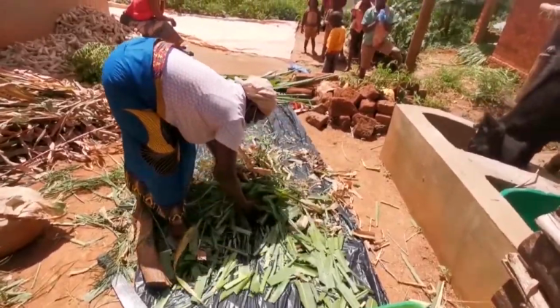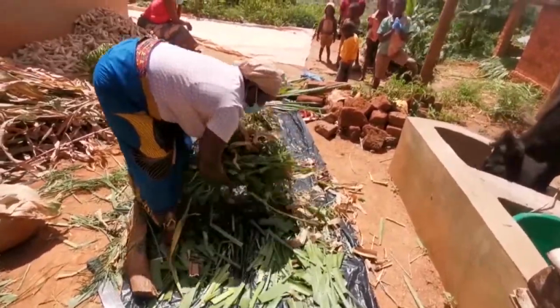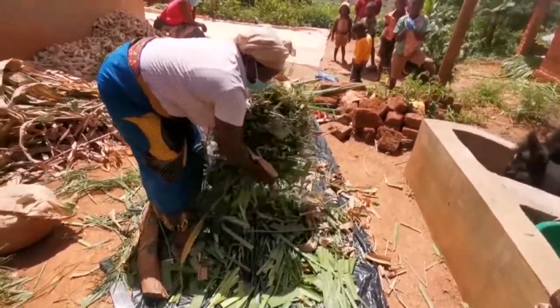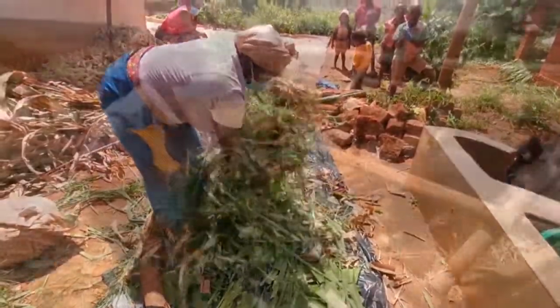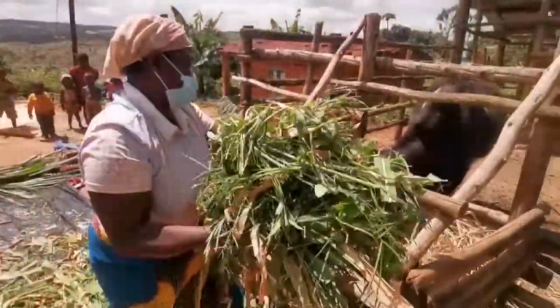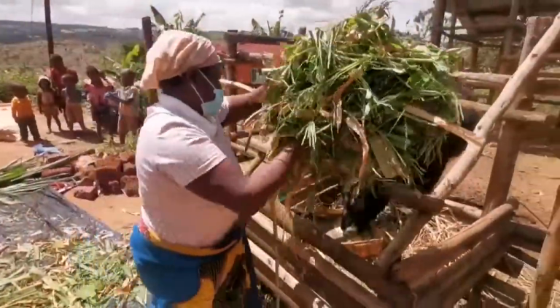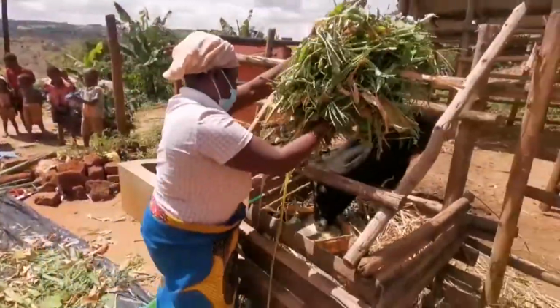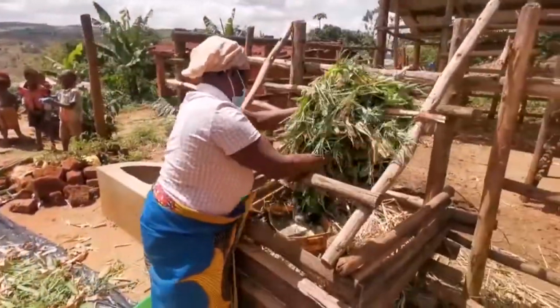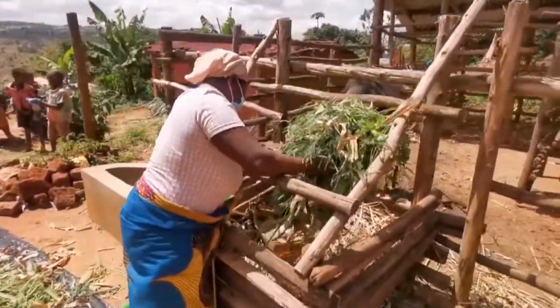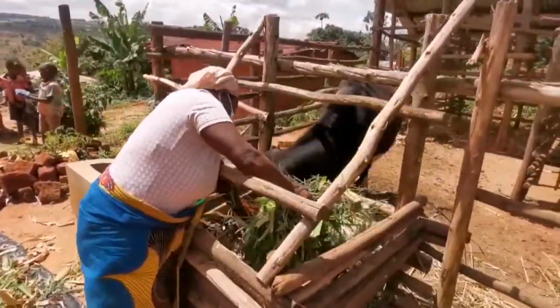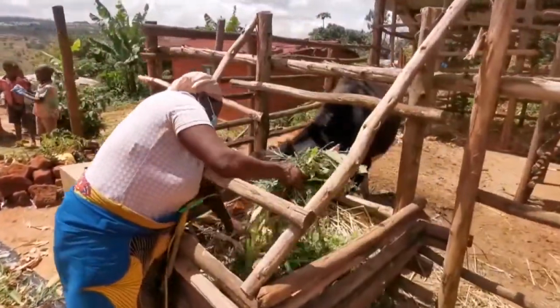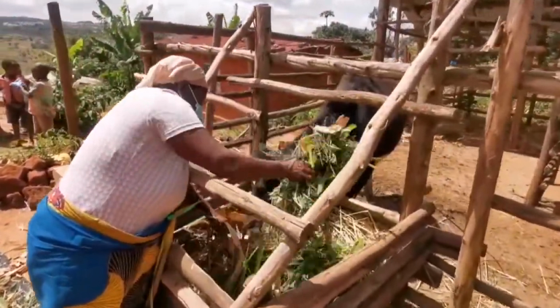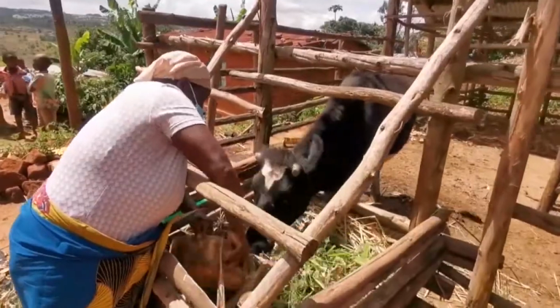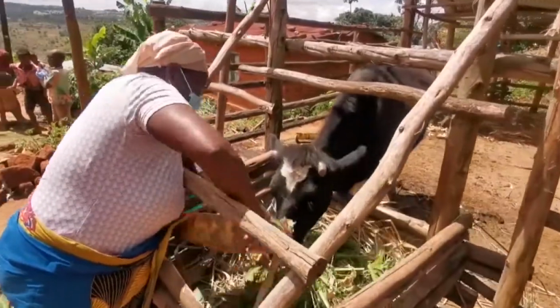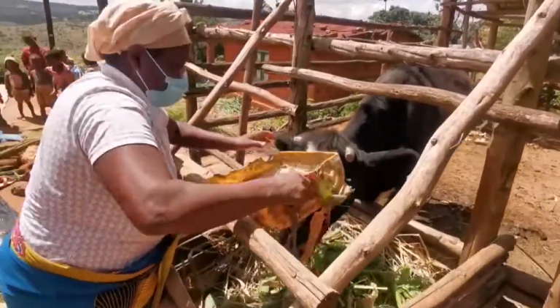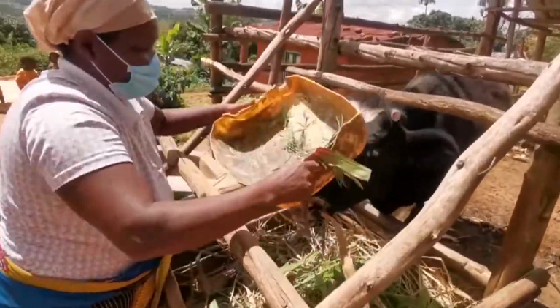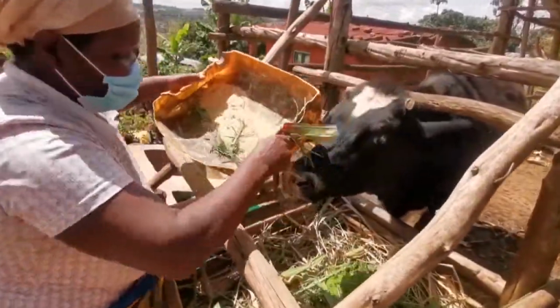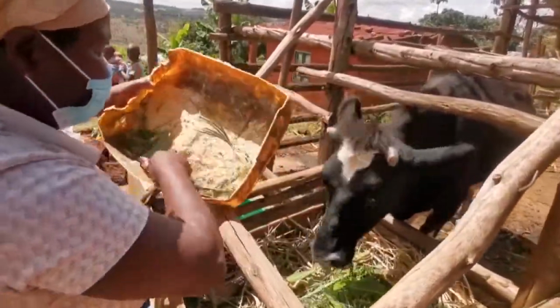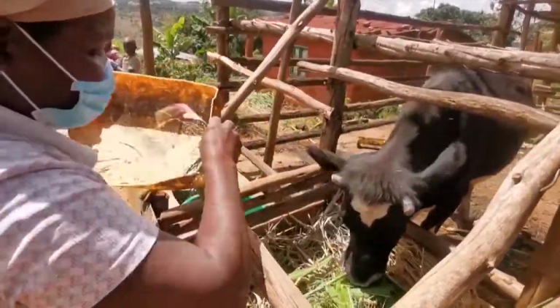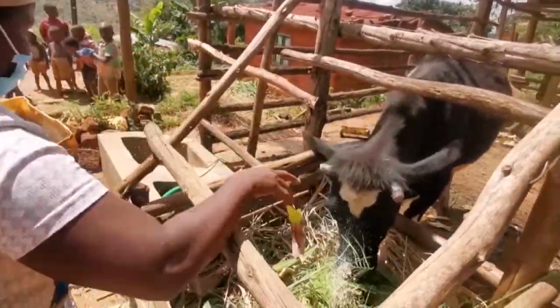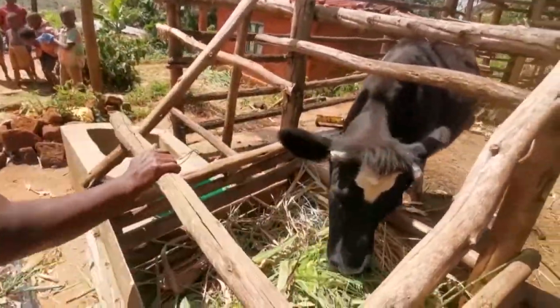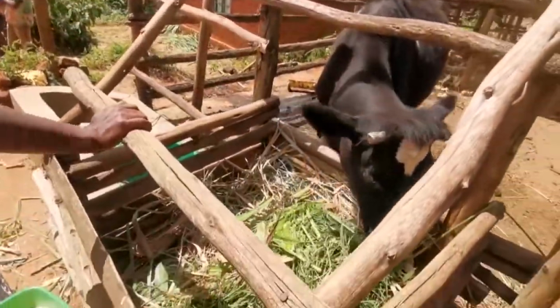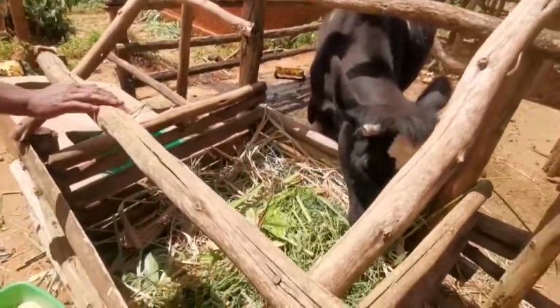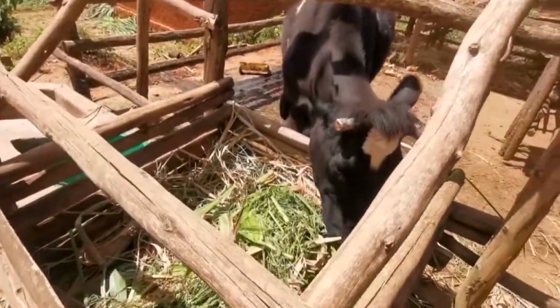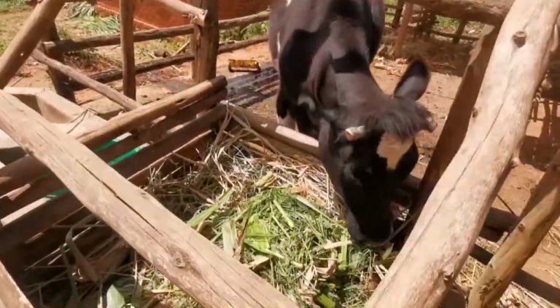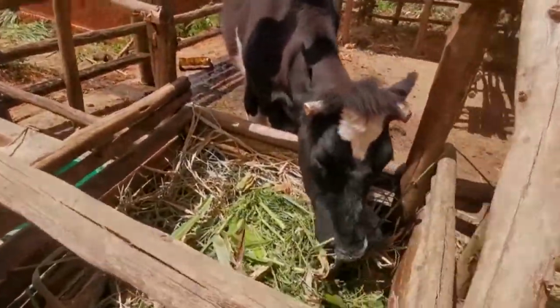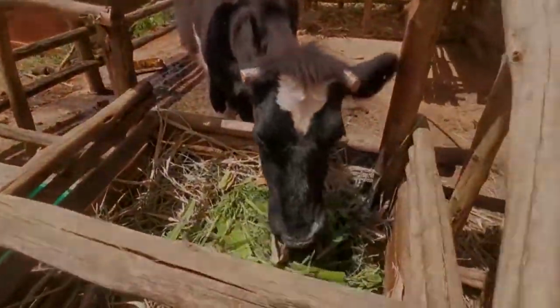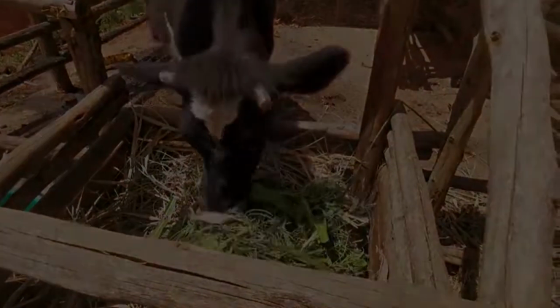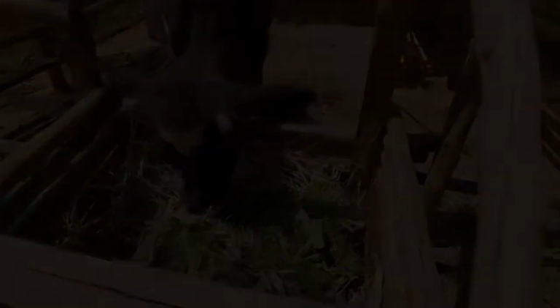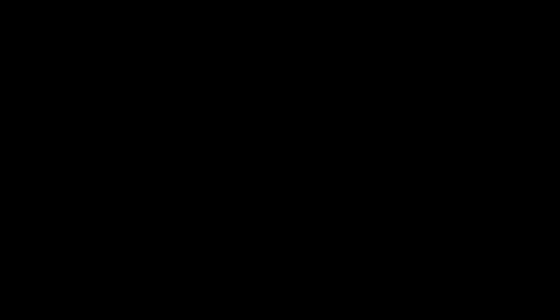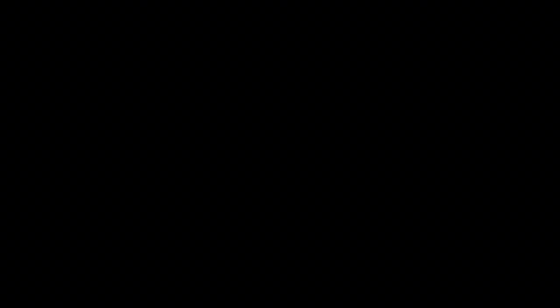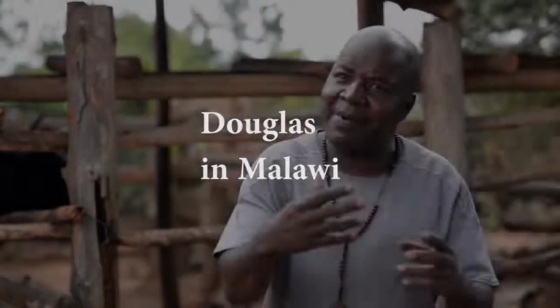When fed with this mixture, your cow will give more milk and good quality manure. Some farmers have already started to use these fodder shrubs. Let us hear what they have to say.